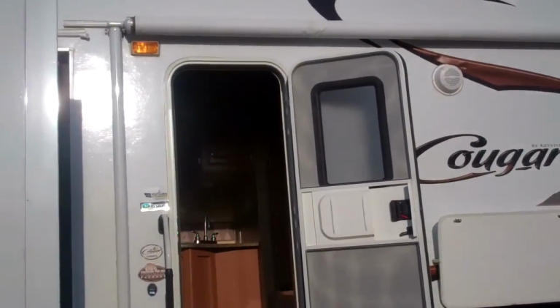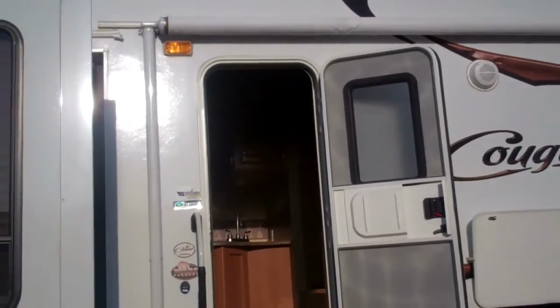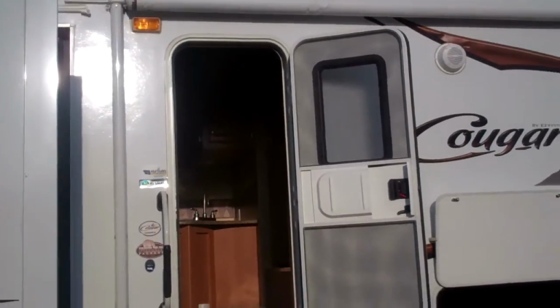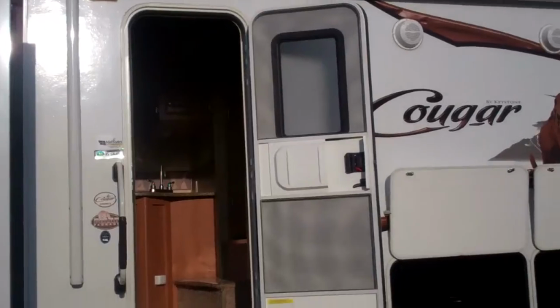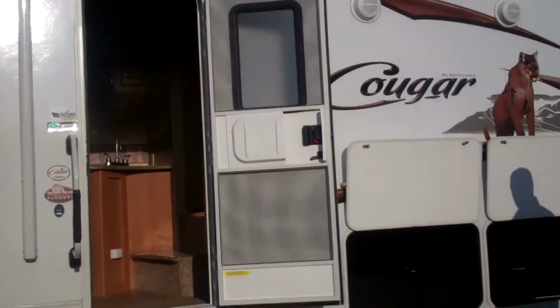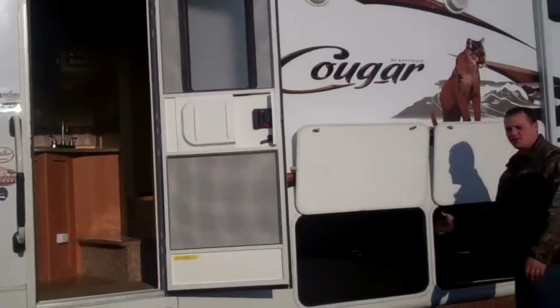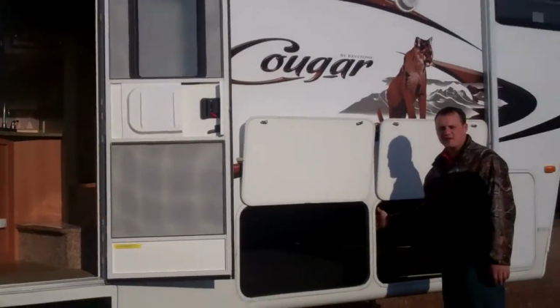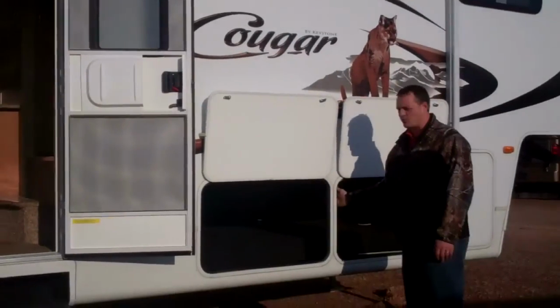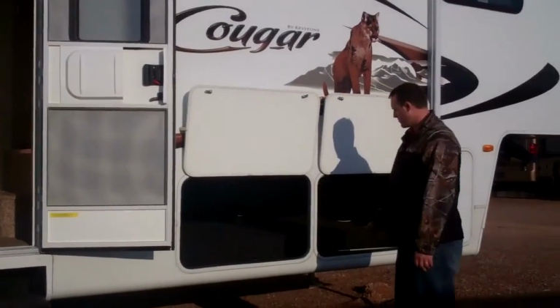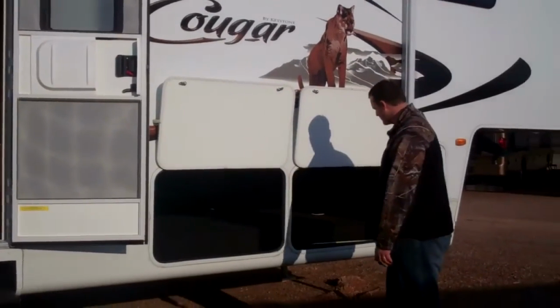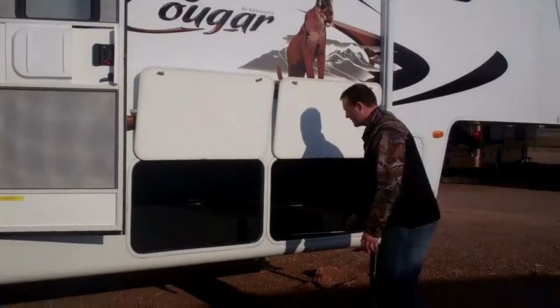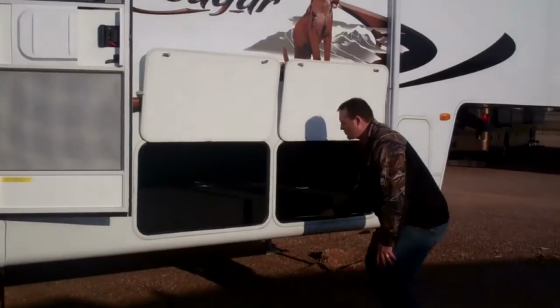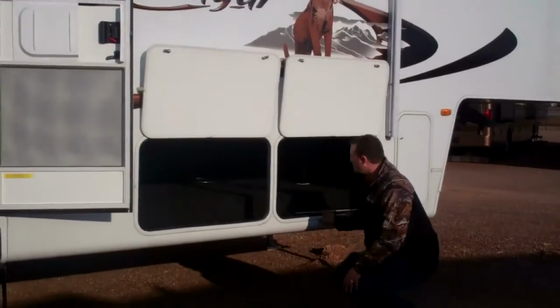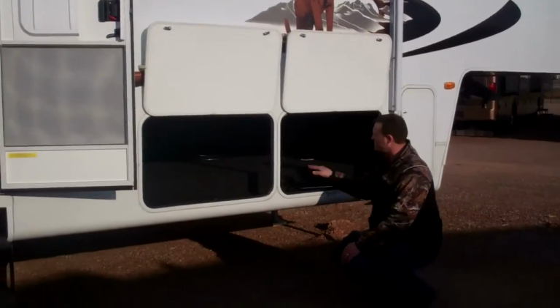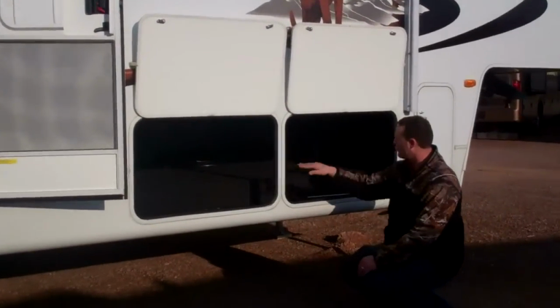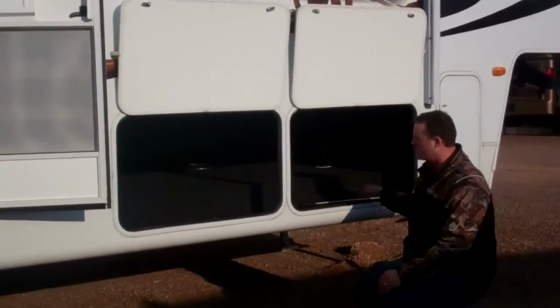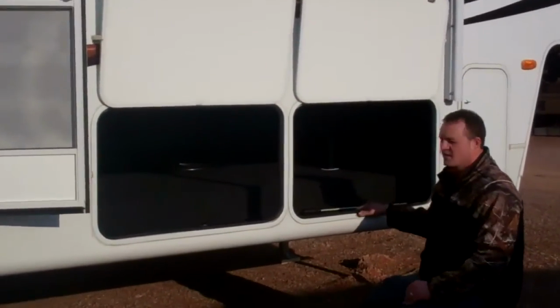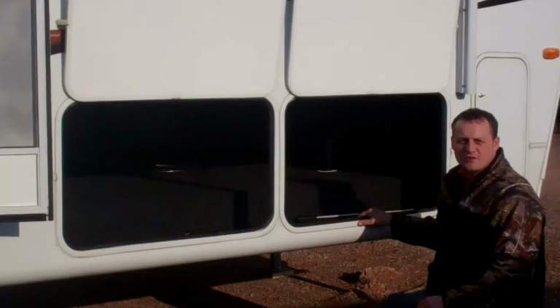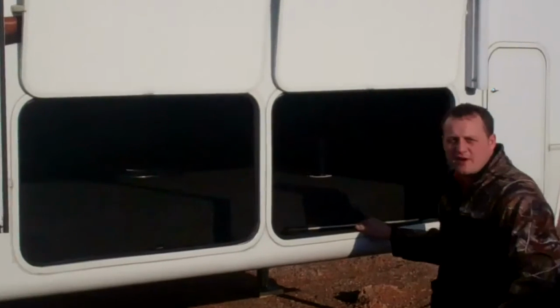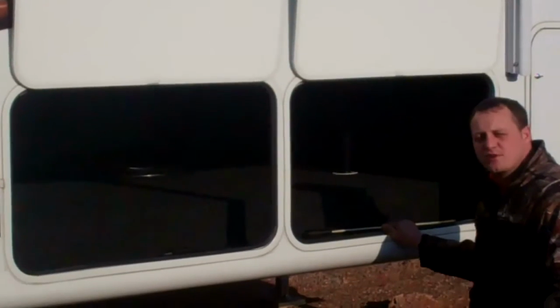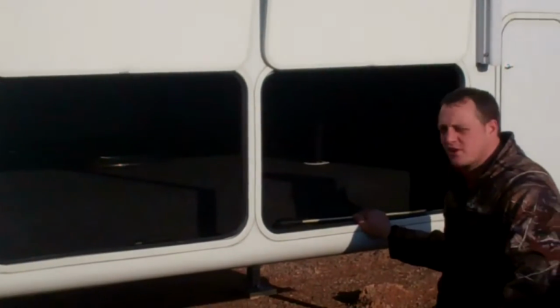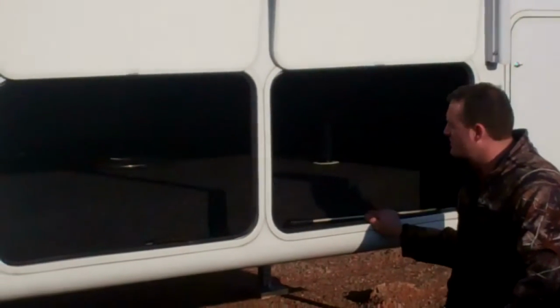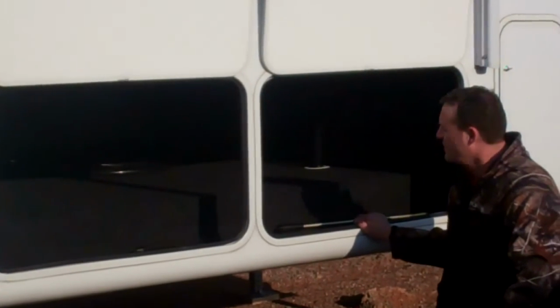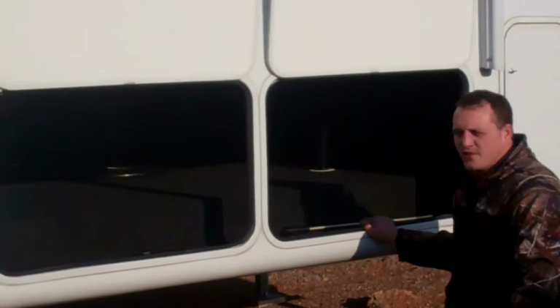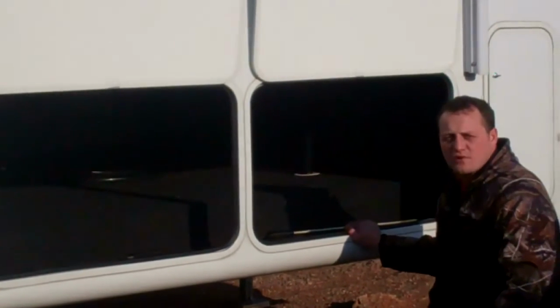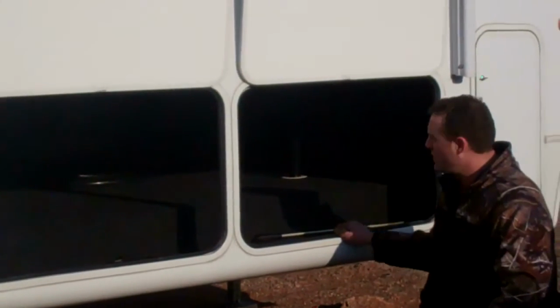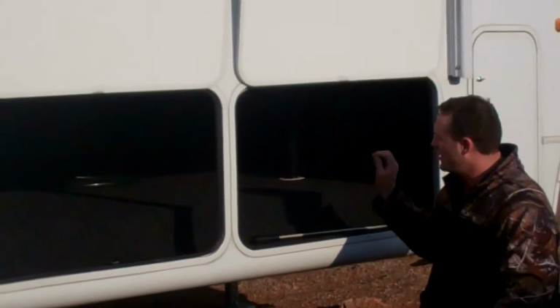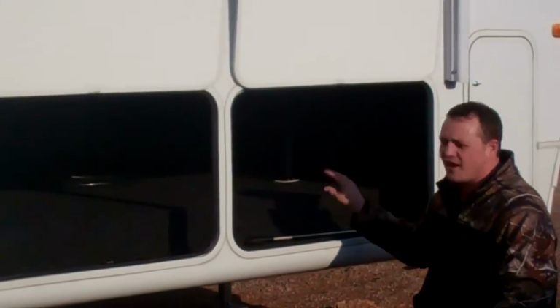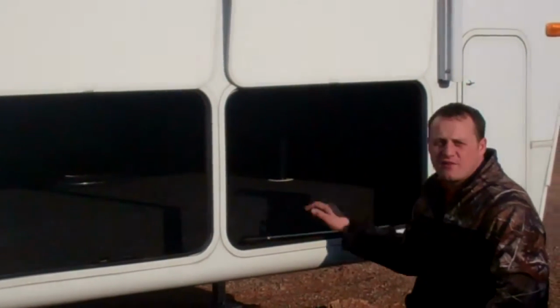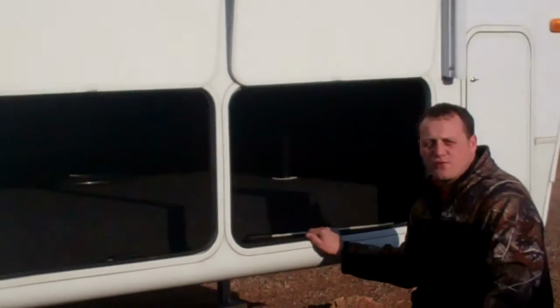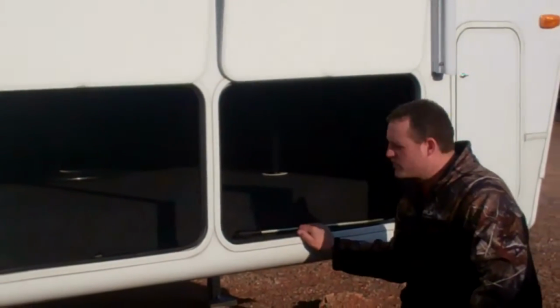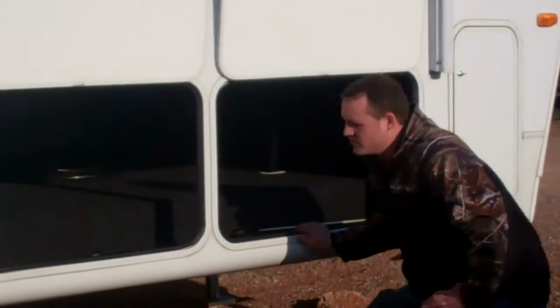It comes with a double door, which is kind of unique on the storage compartment, so you get two great big storage compartments. No matter if you put in your chairs, fishing poles, whatever — you've got a lot of room for your storage.